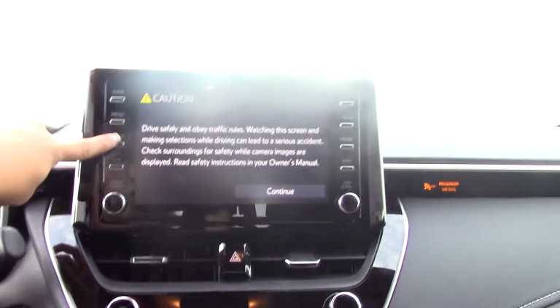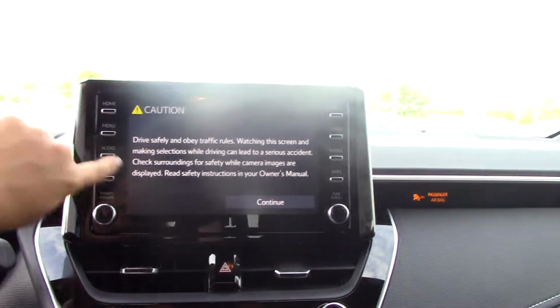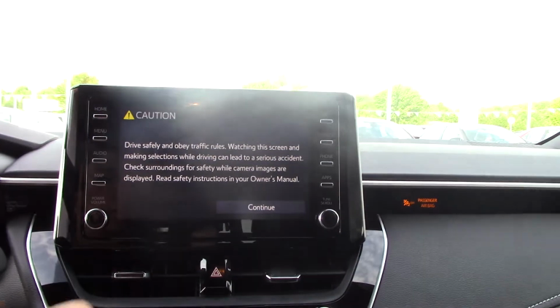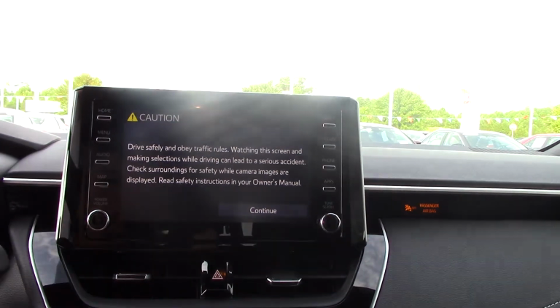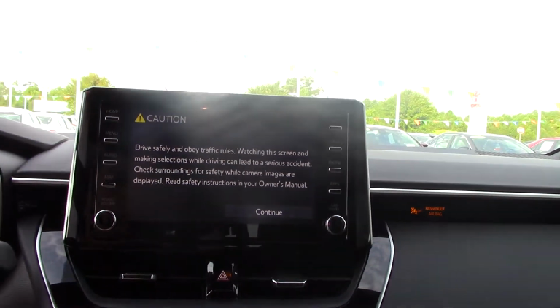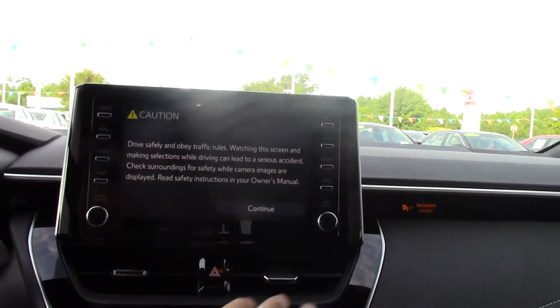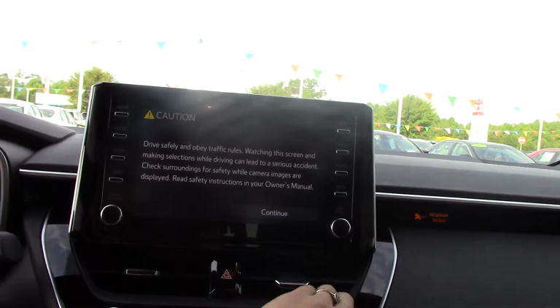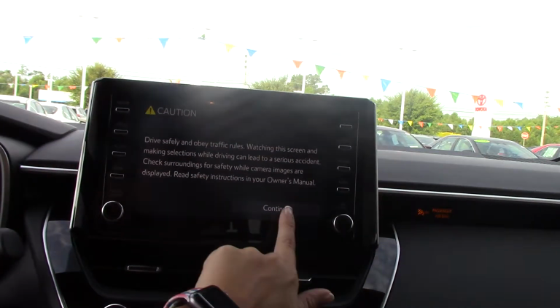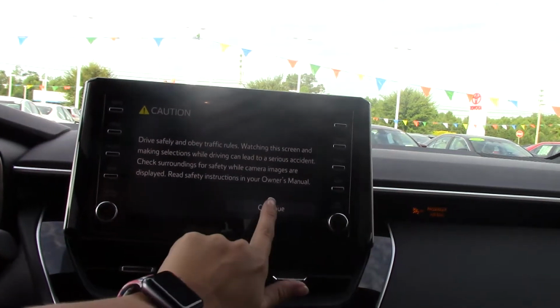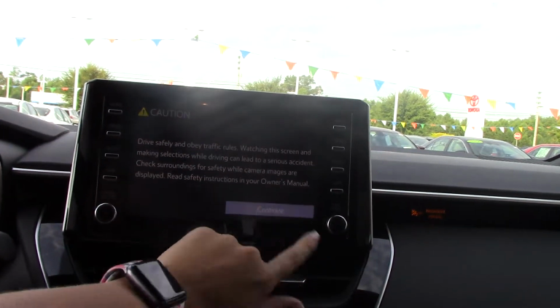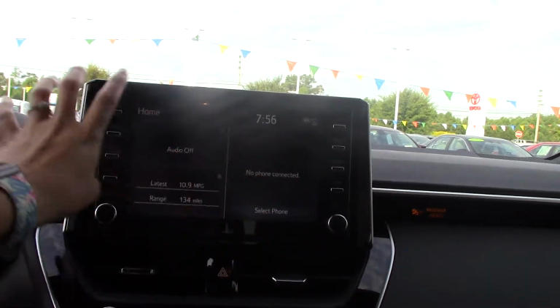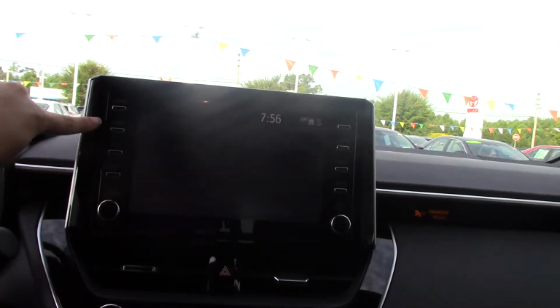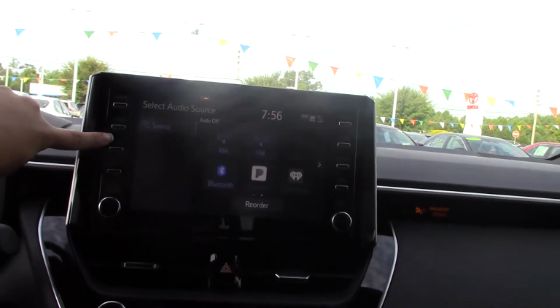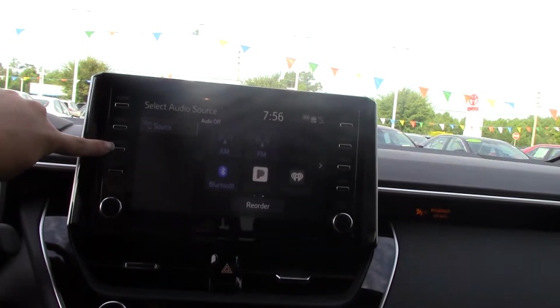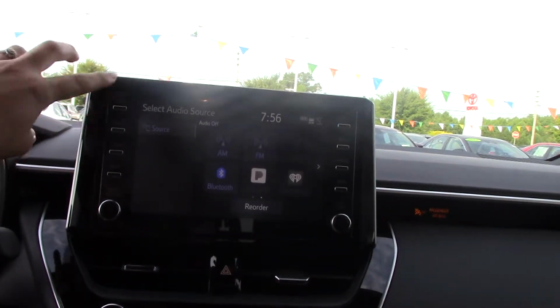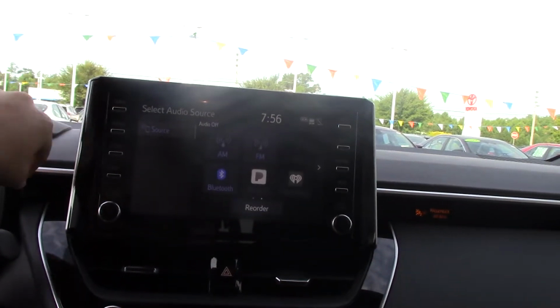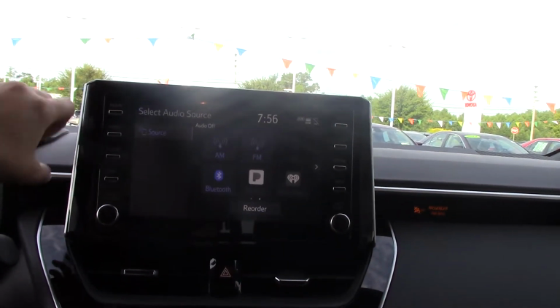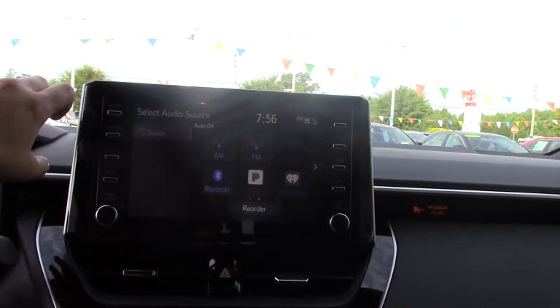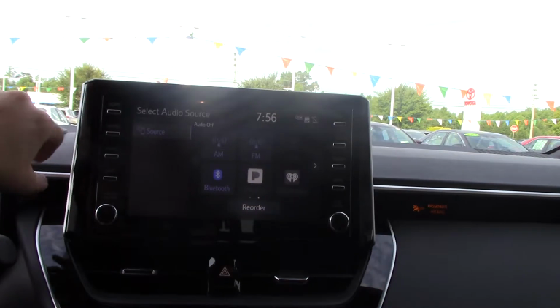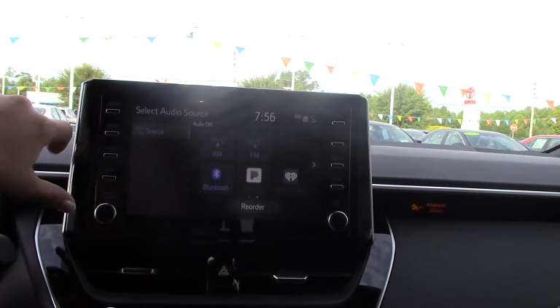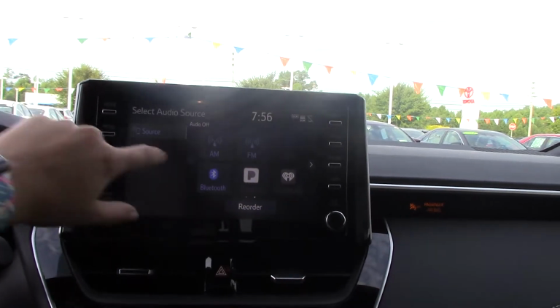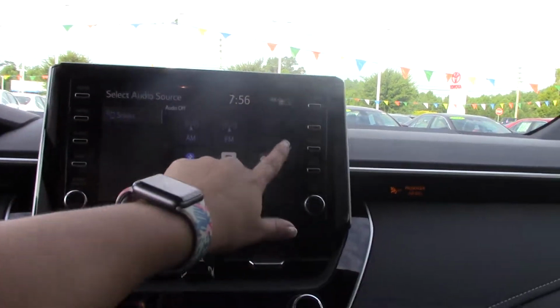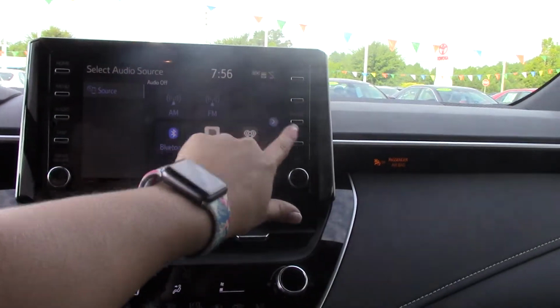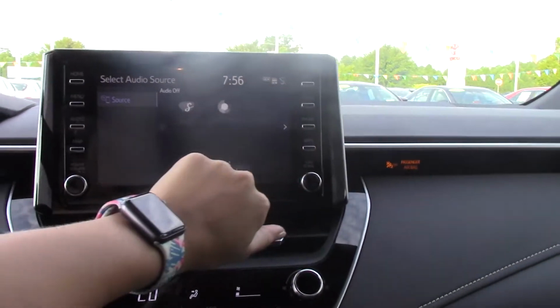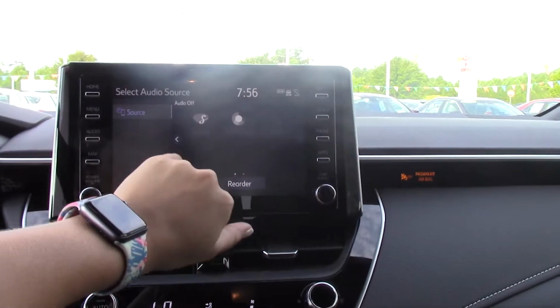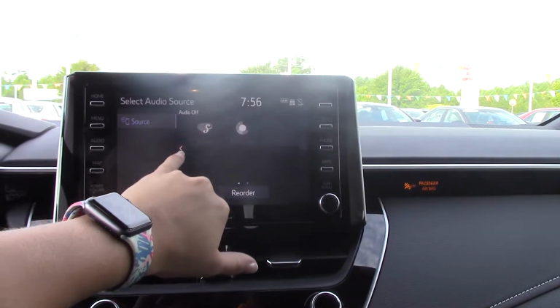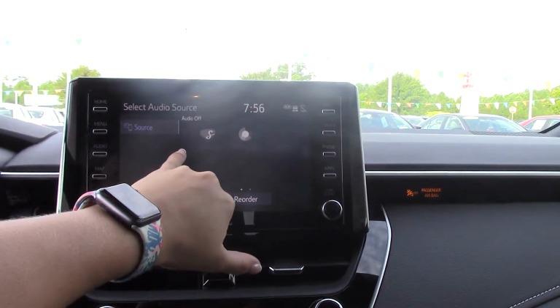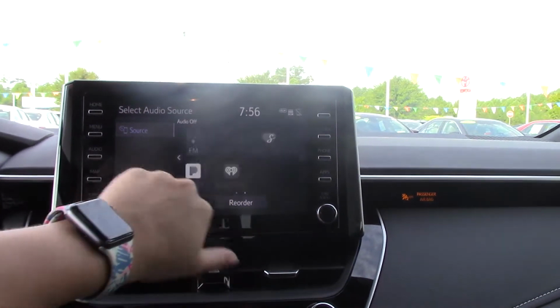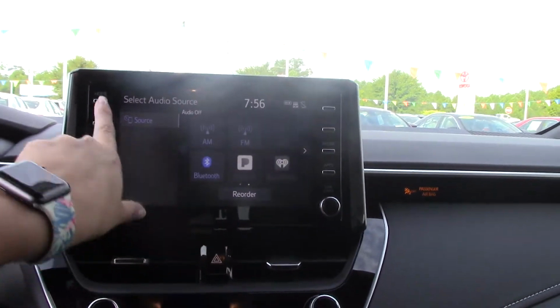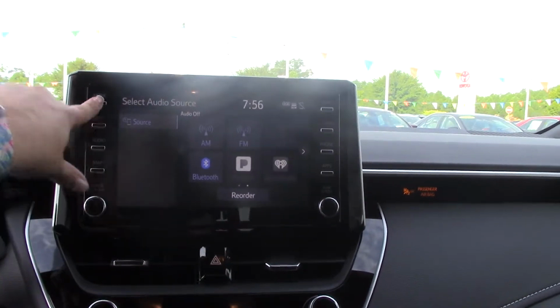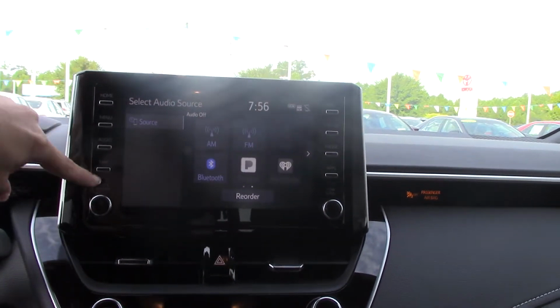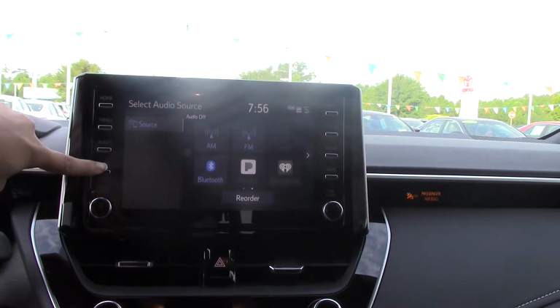All your audio functions are available right here on this touchscreen — very nice and big. AM, FM radio, USB, Bluetooth, Pandora, iHeart Radio, and Auxiliary.